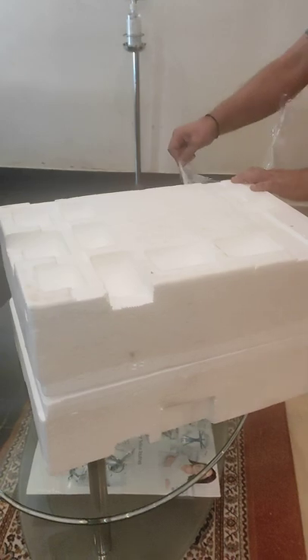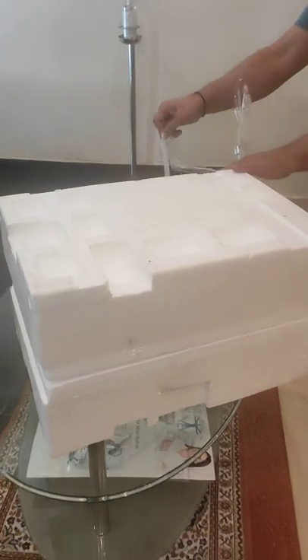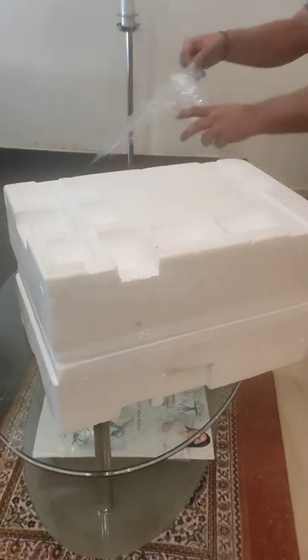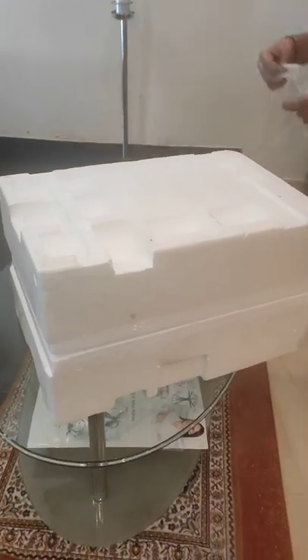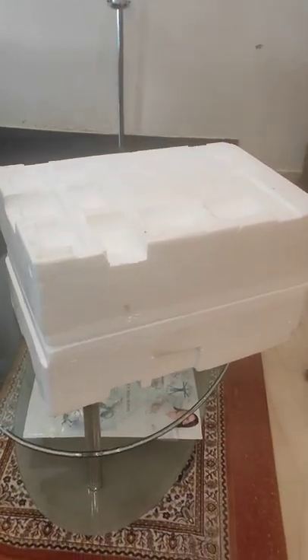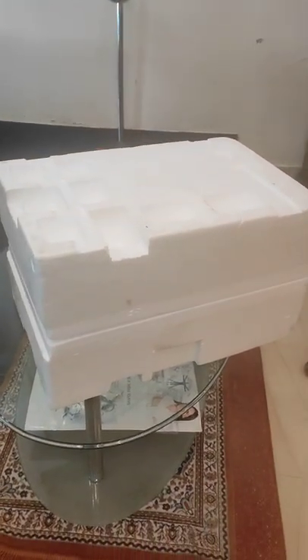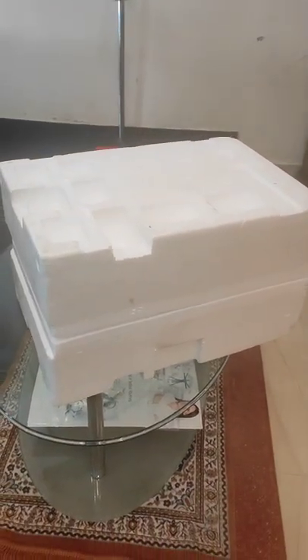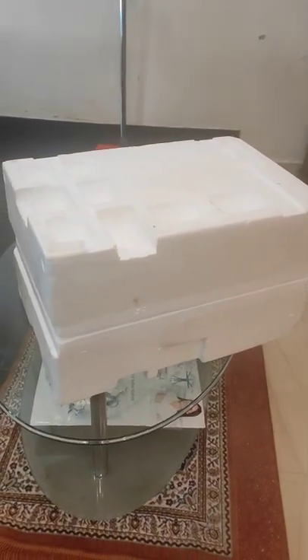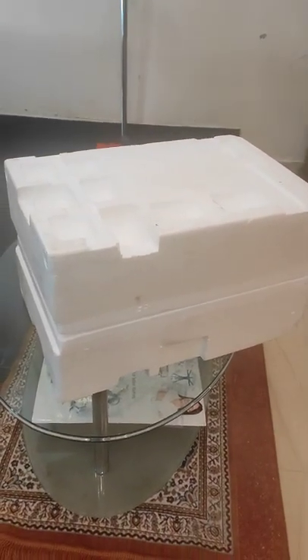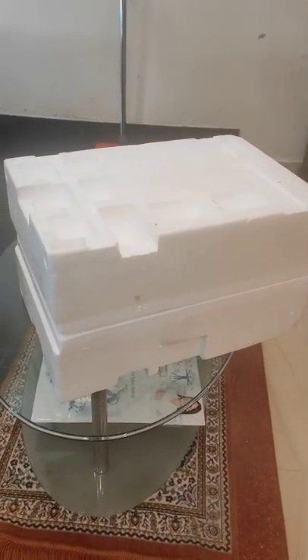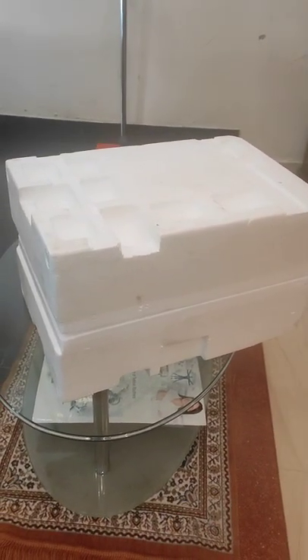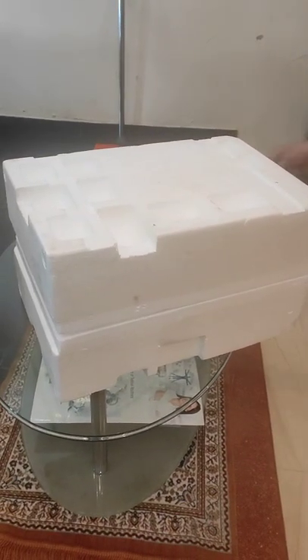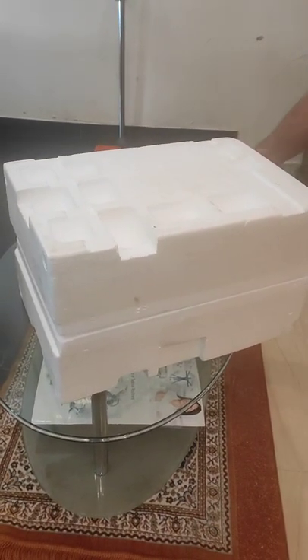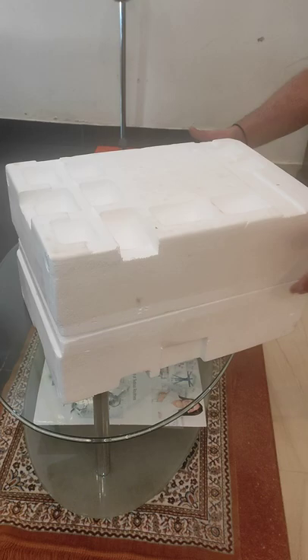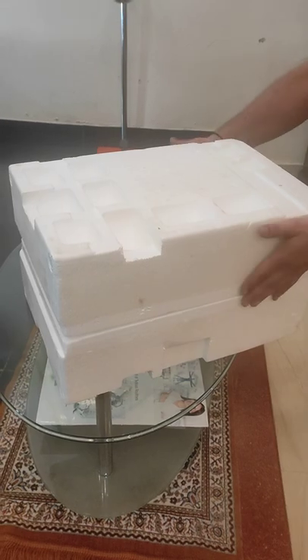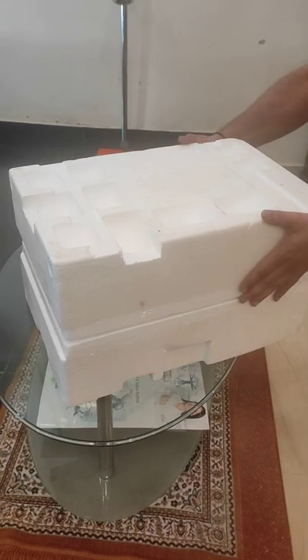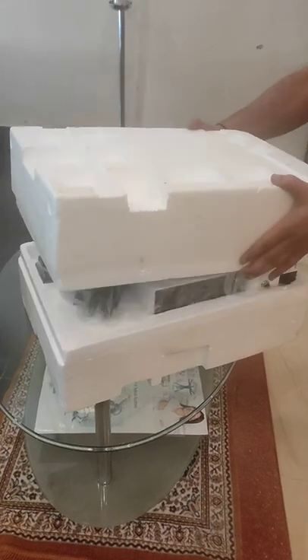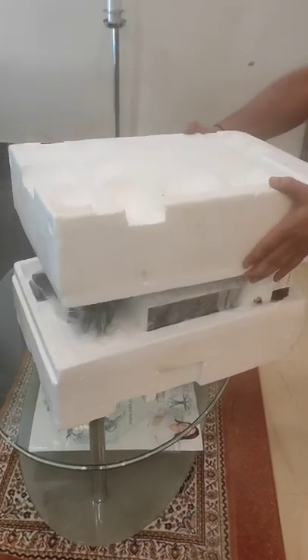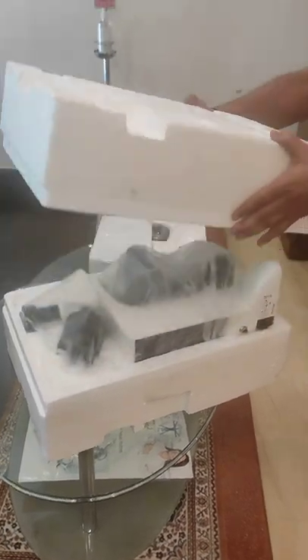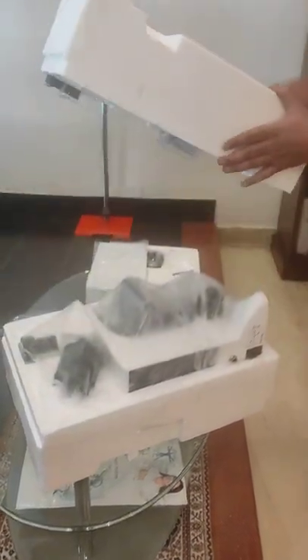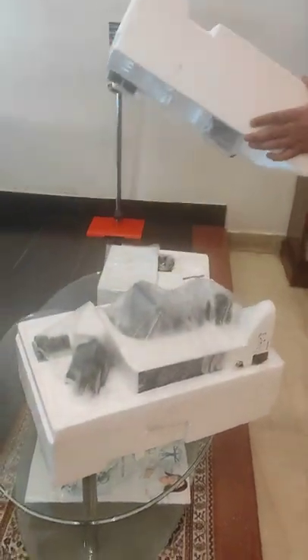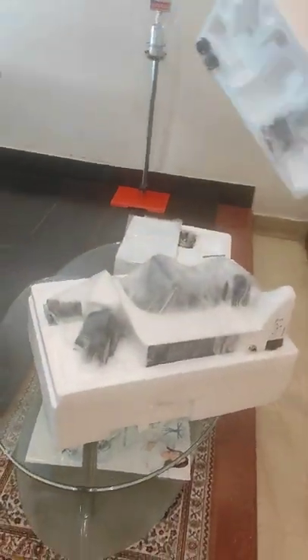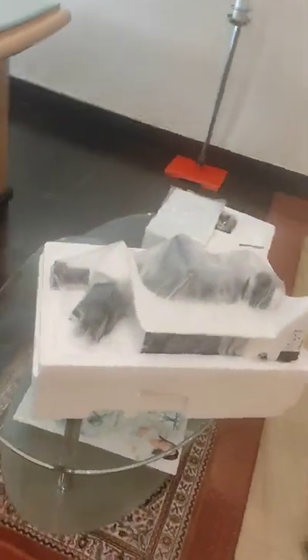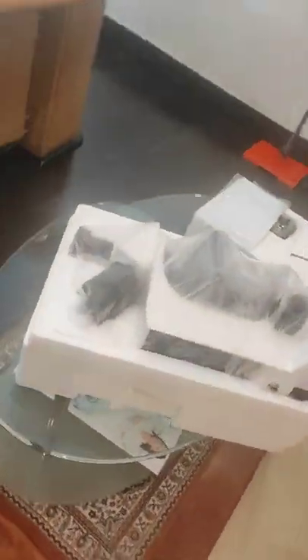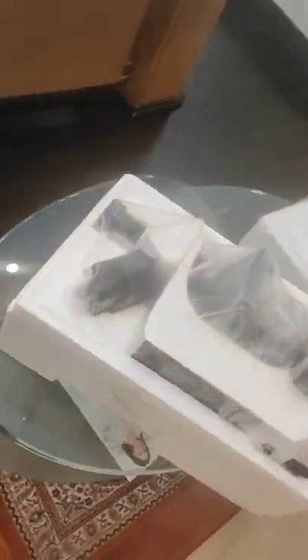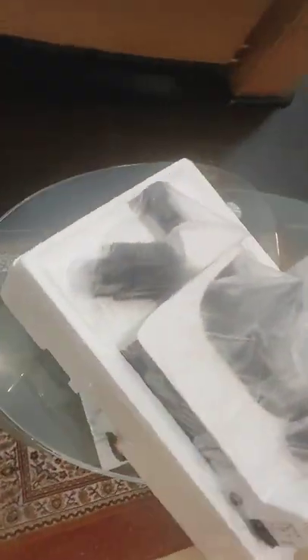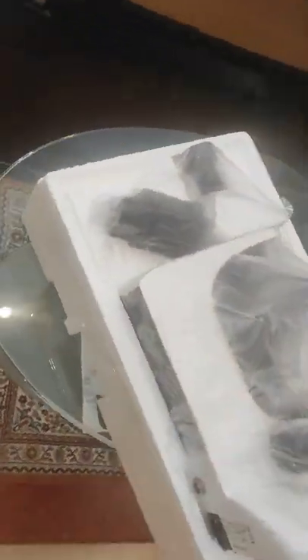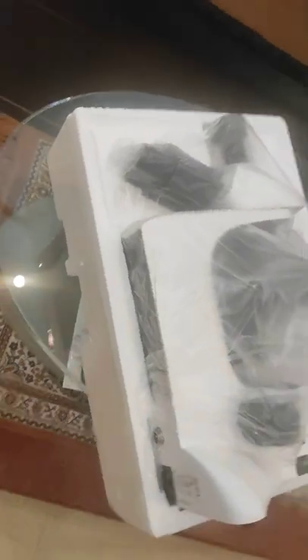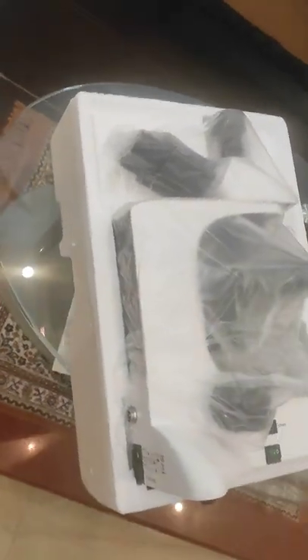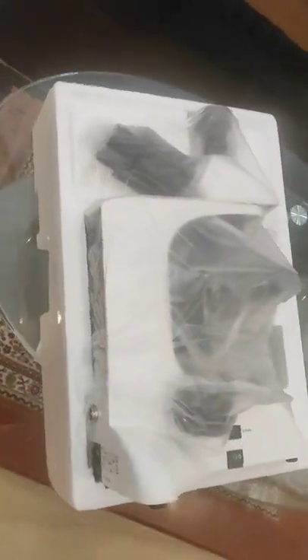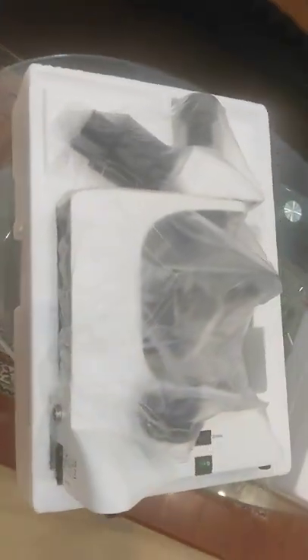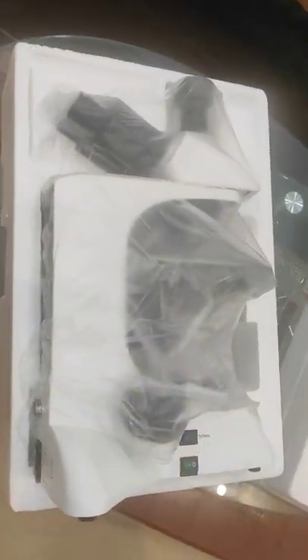Nicely. Now we will remove the upper styrofoam box. This is how the microscope is placed.